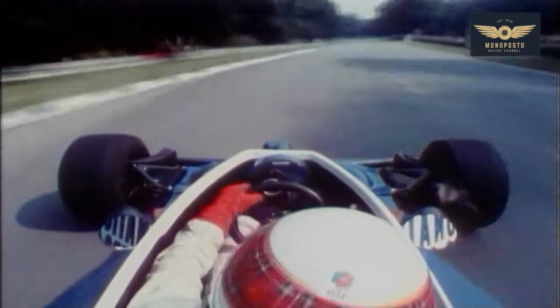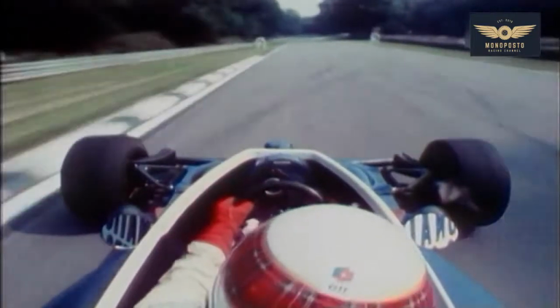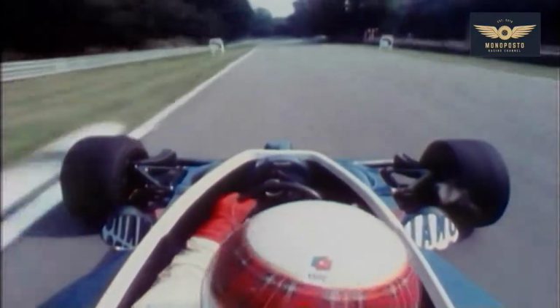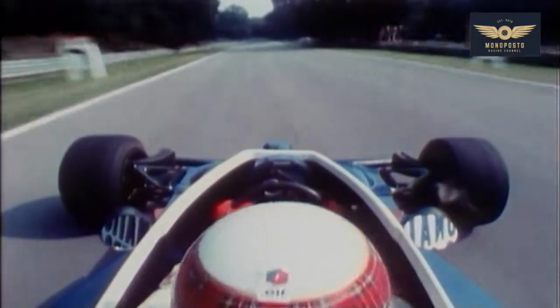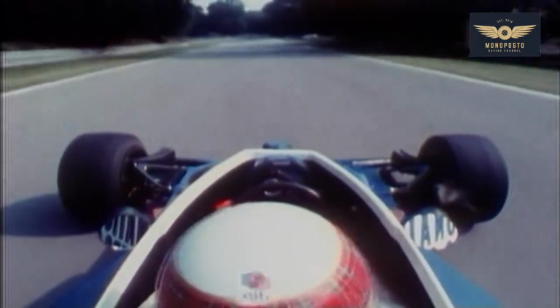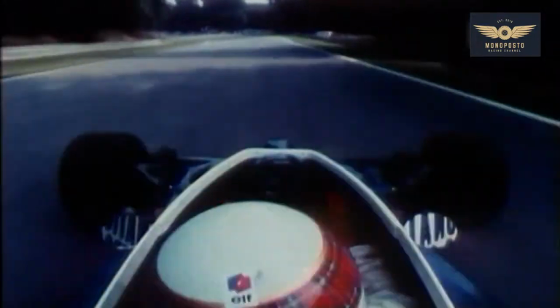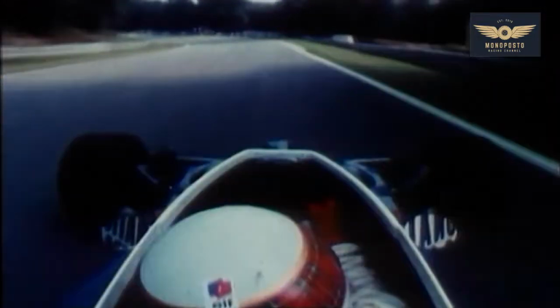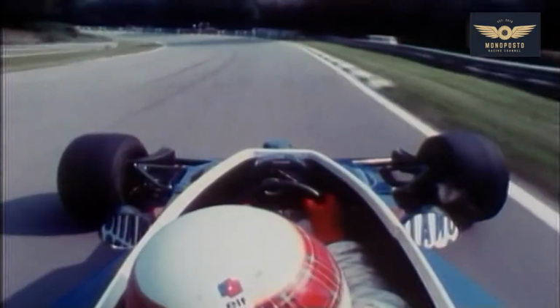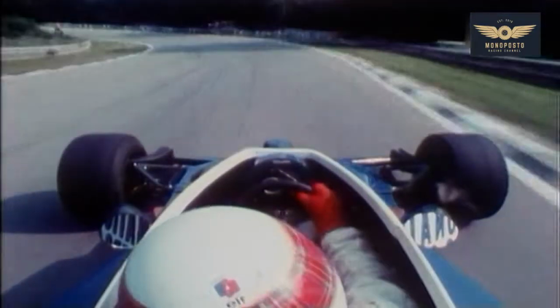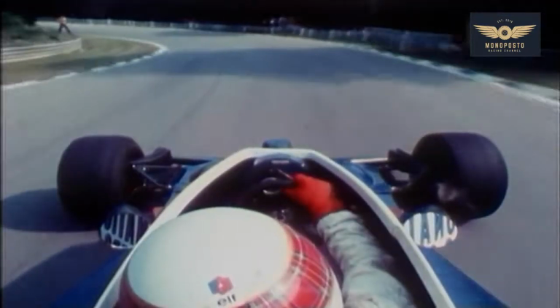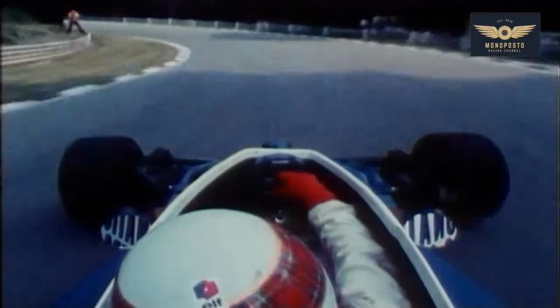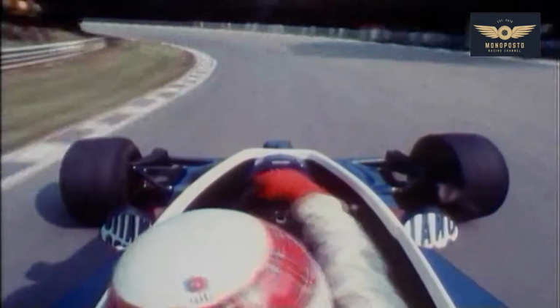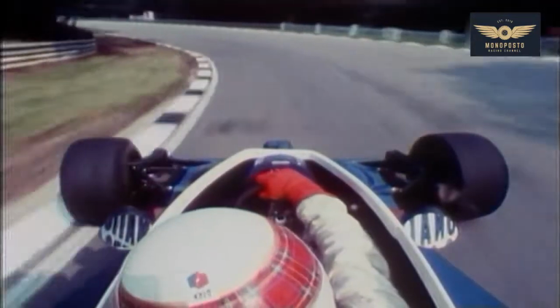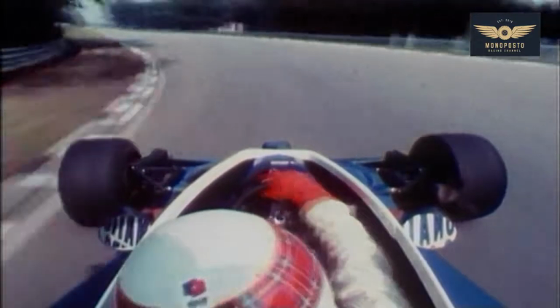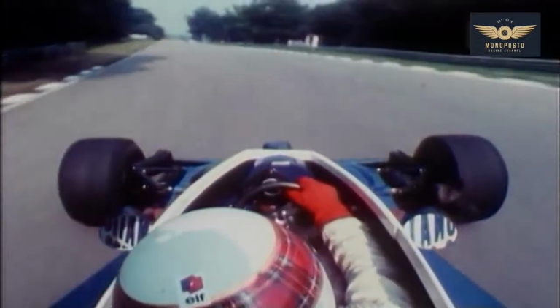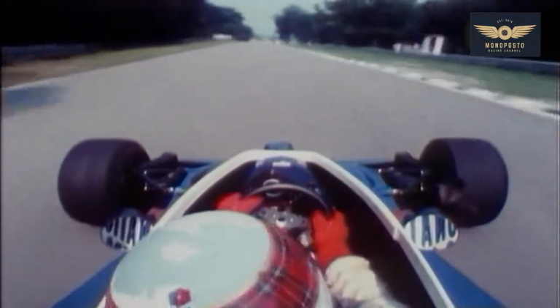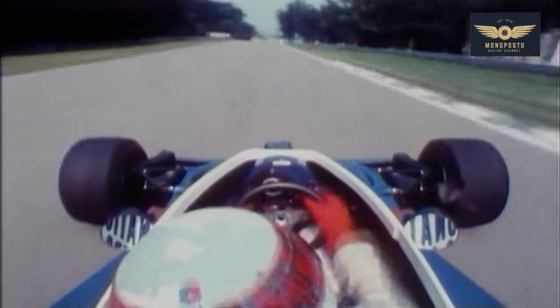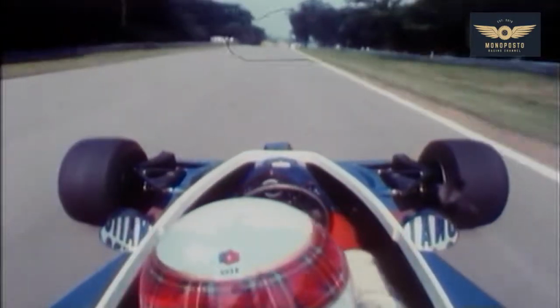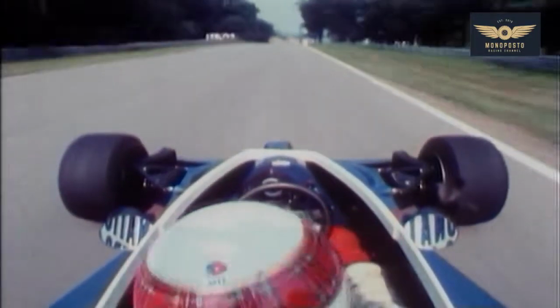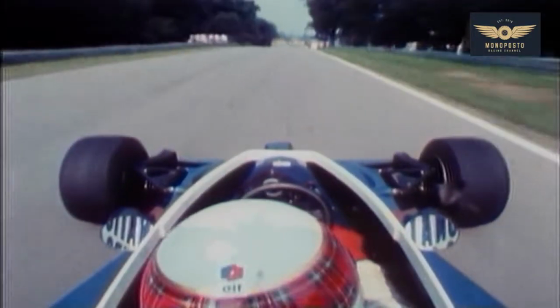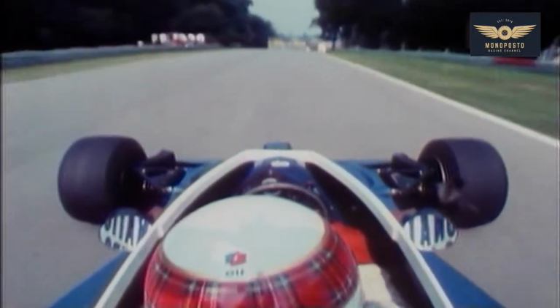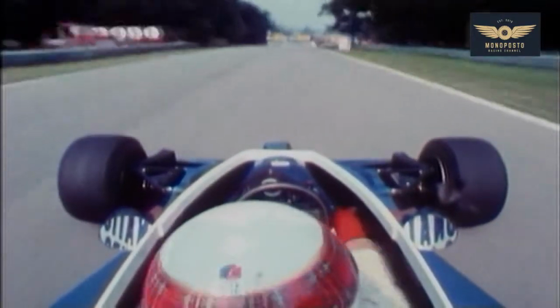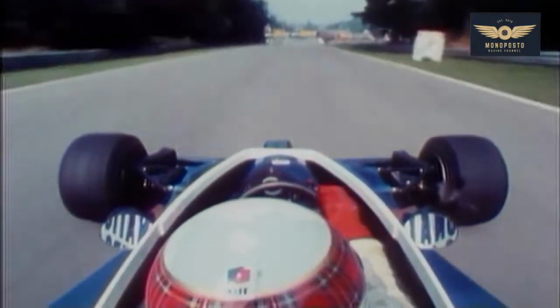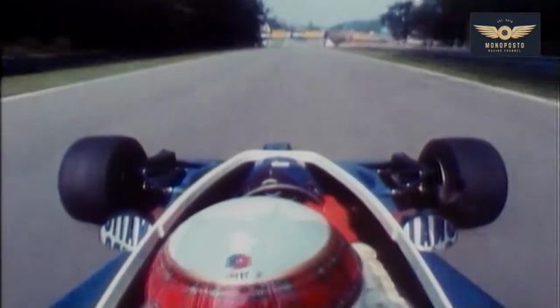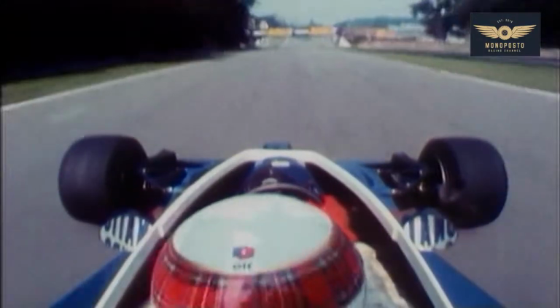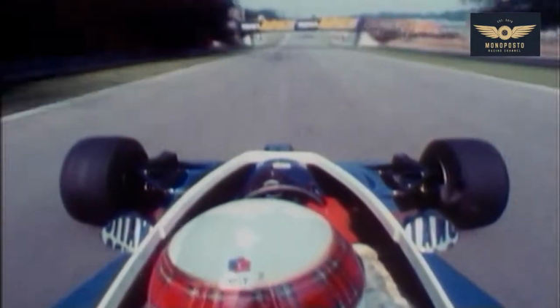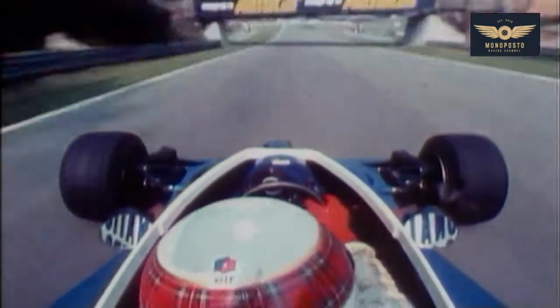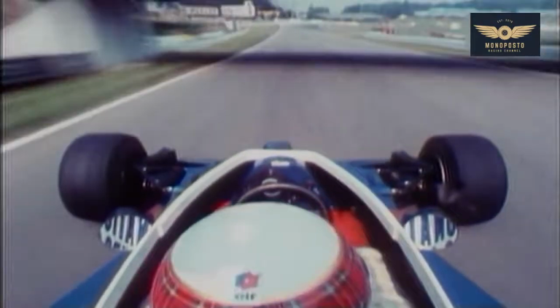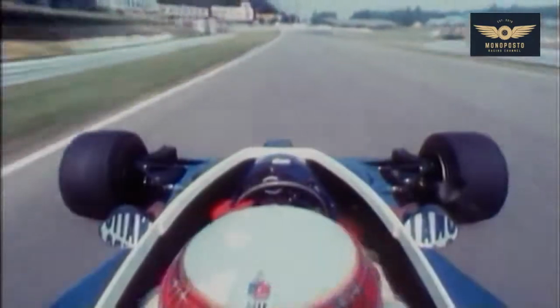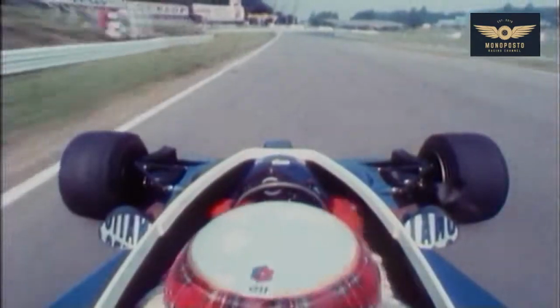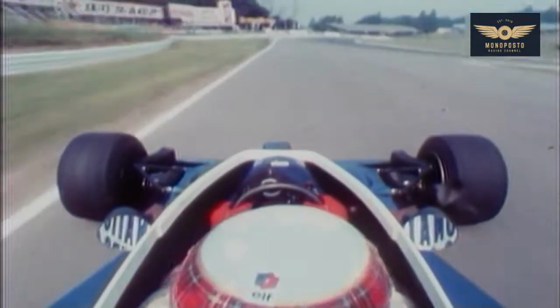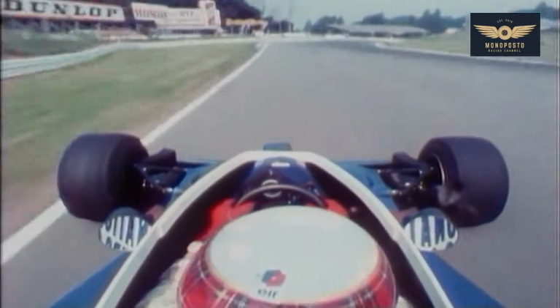Right-hander going over the crest slightly. Accelerating hard. Down into second gear. Opposite lock, into third gear, into fourth gear. Going towards the bridge, braking hard. Into third gear.